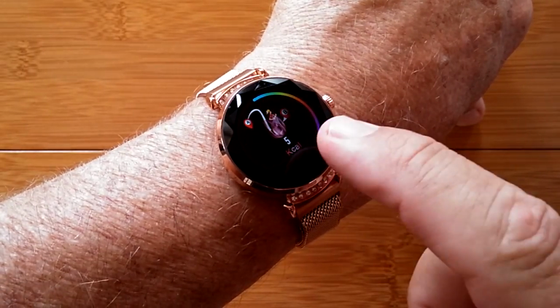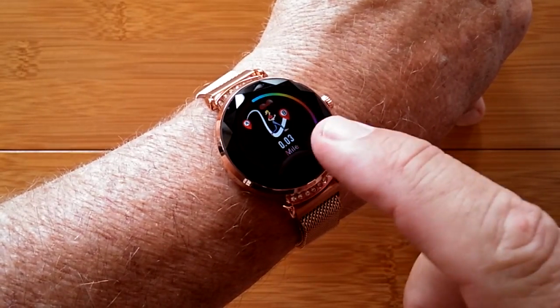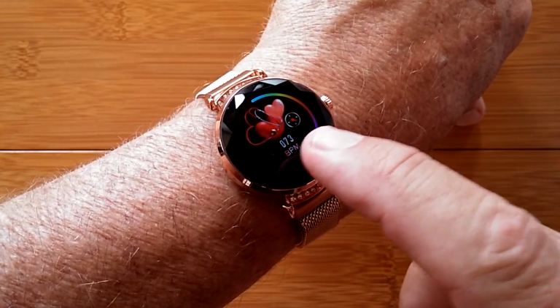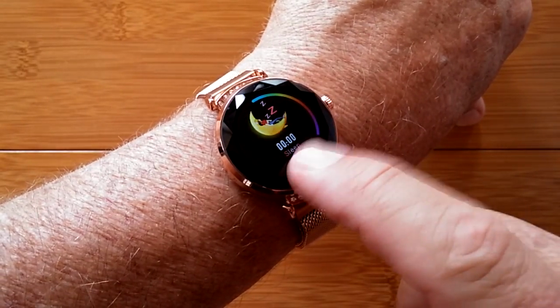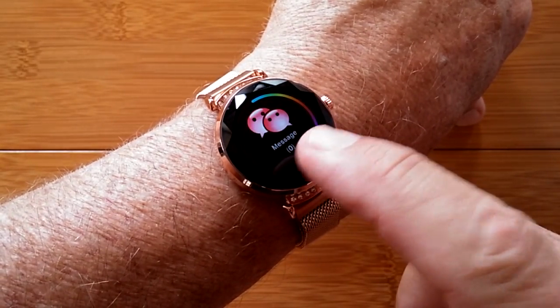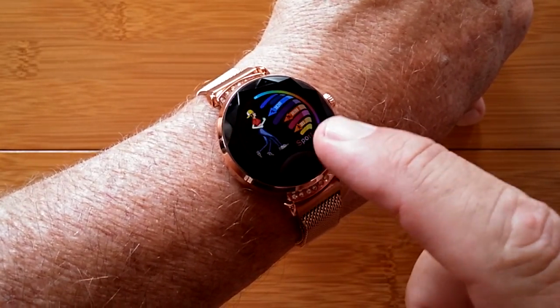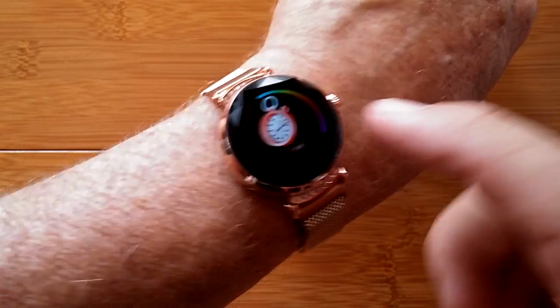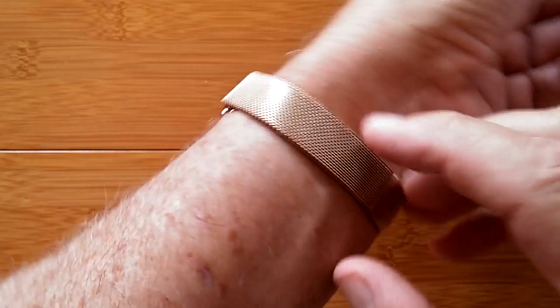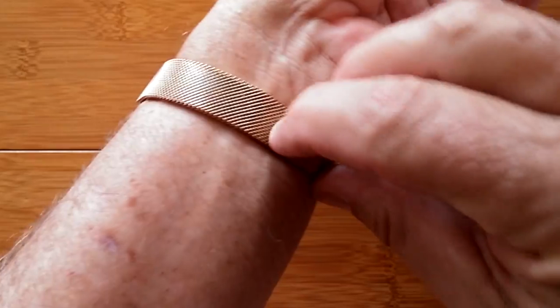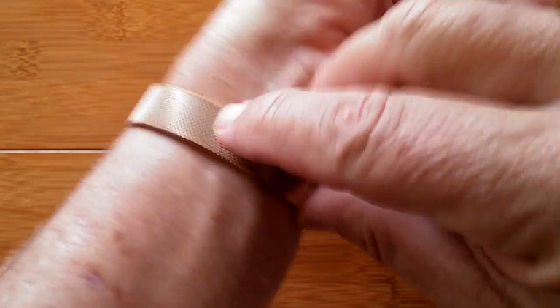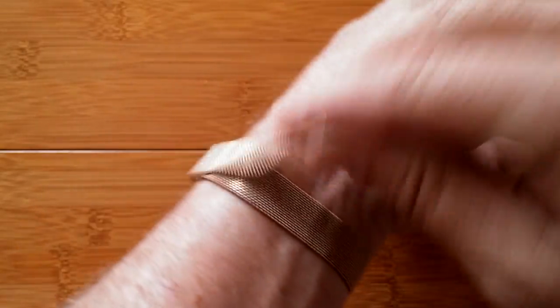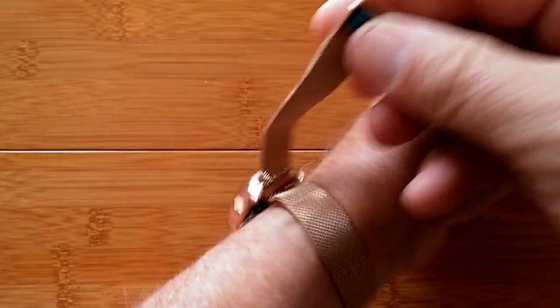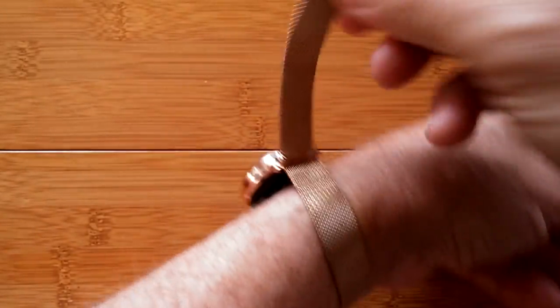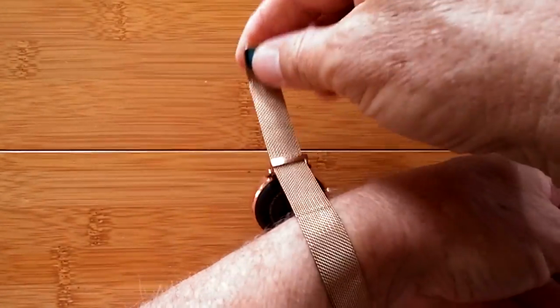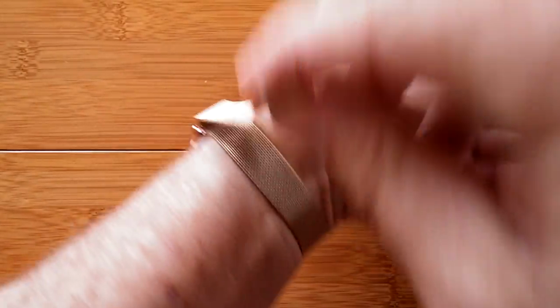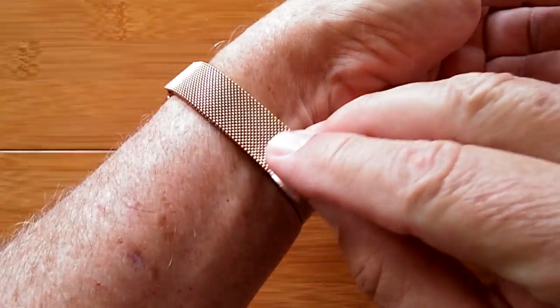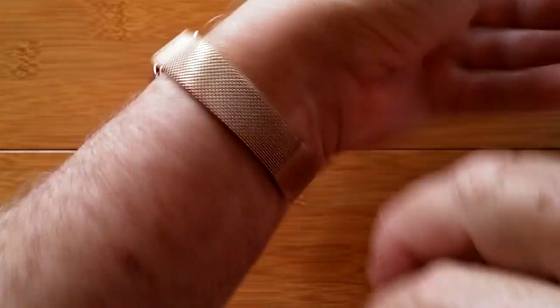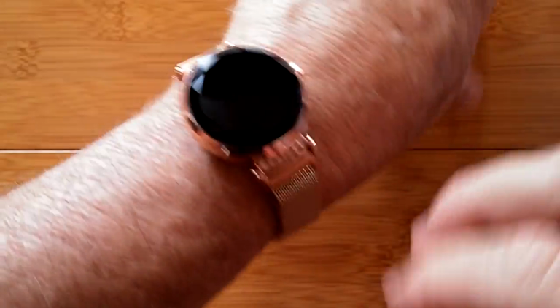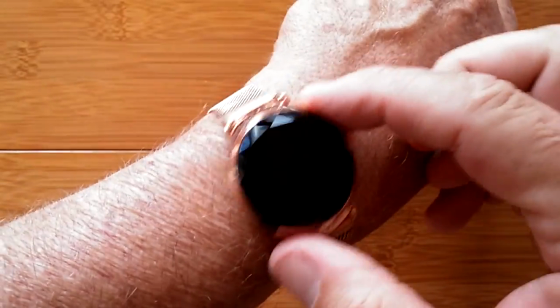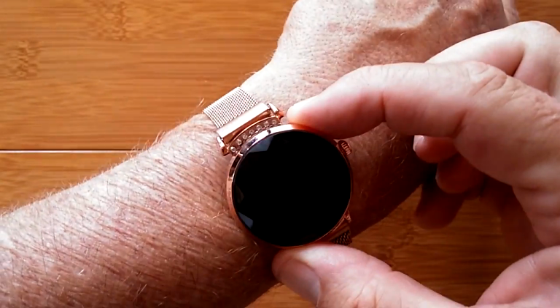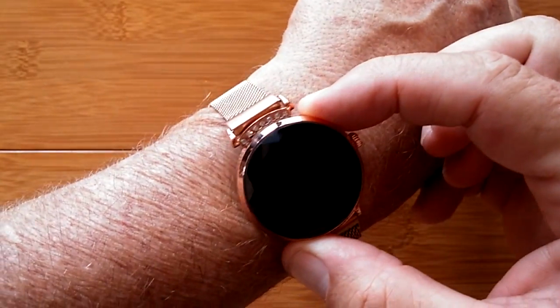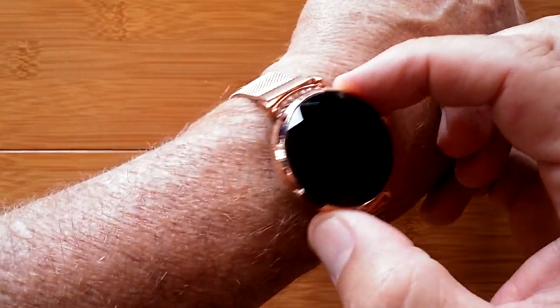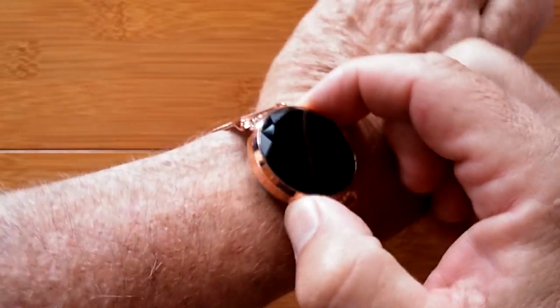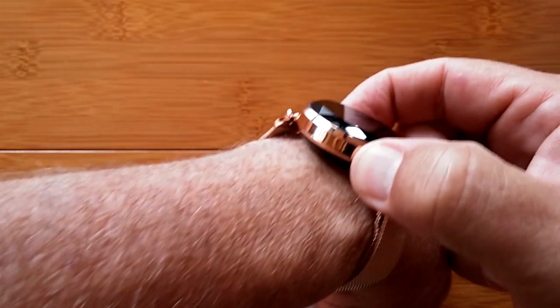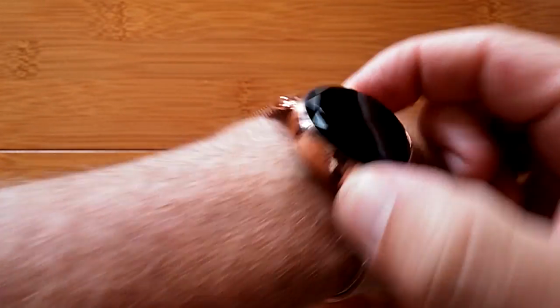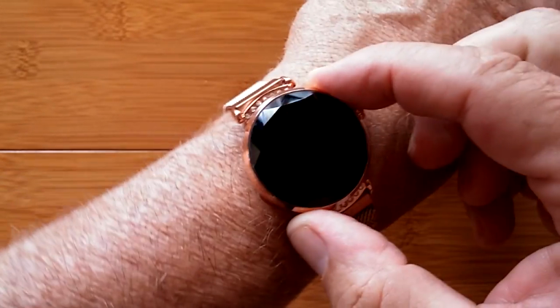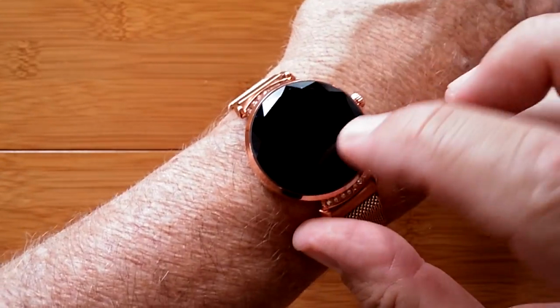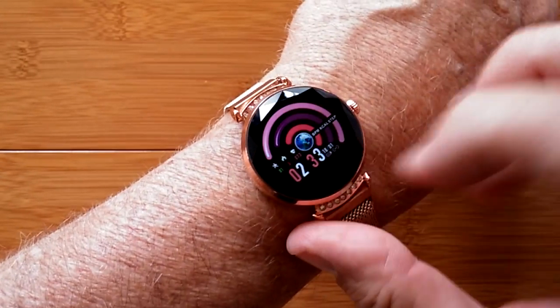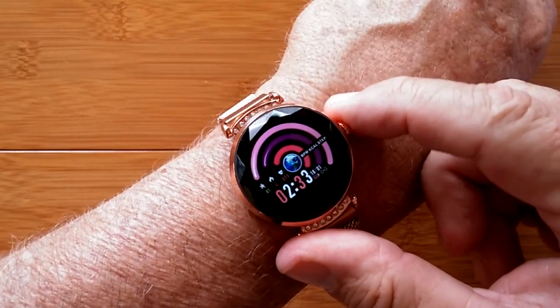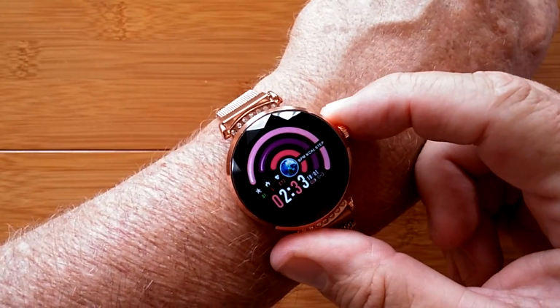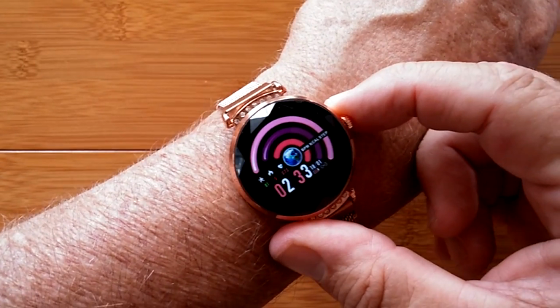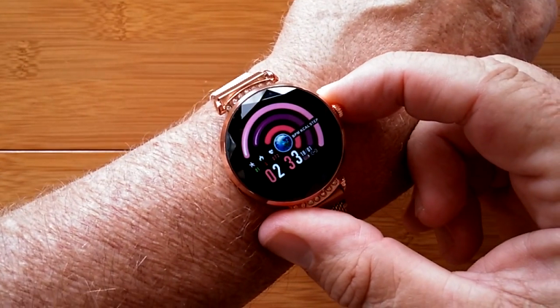It's got a Milanese-type magnetic coupled band, and it's a really attractive ladies' watch. Check it out — it's called the H2.